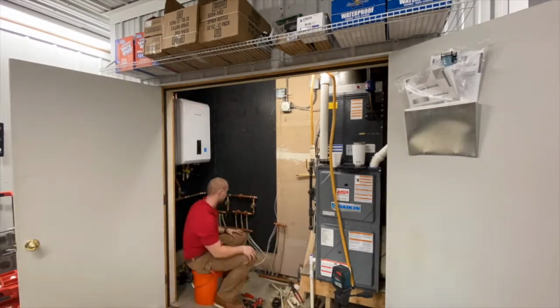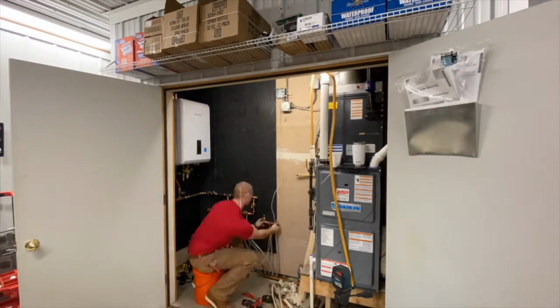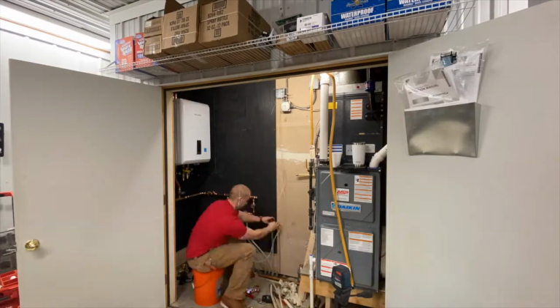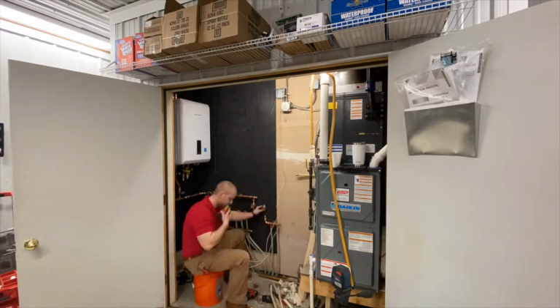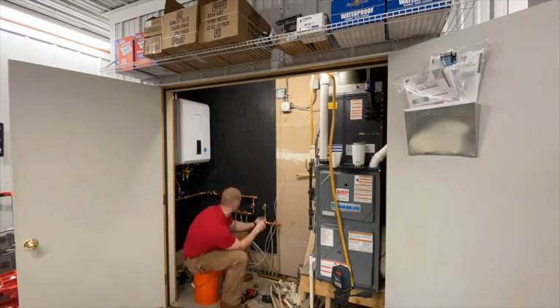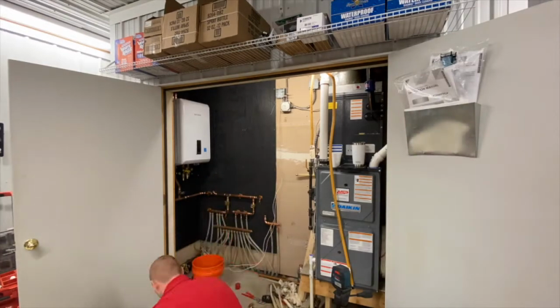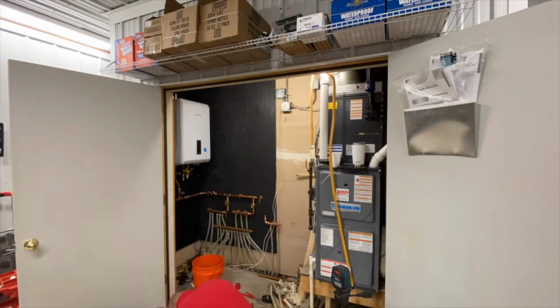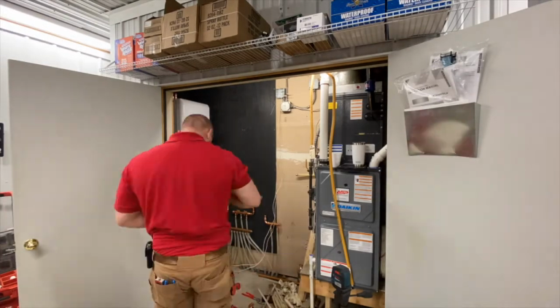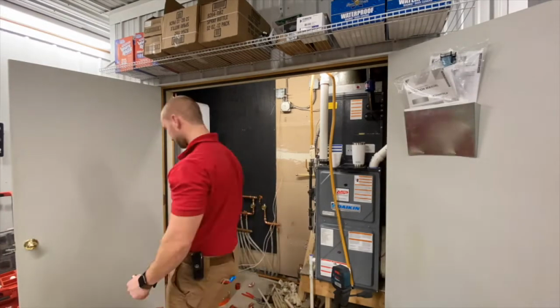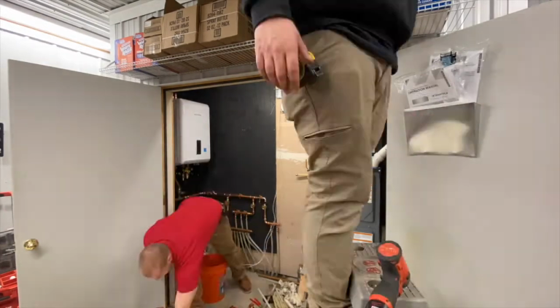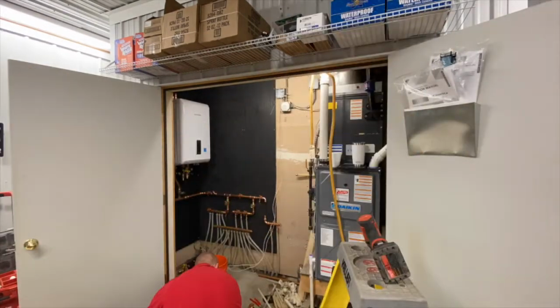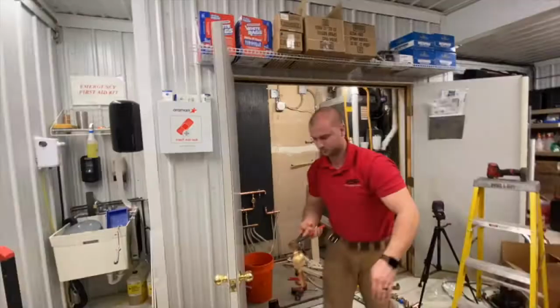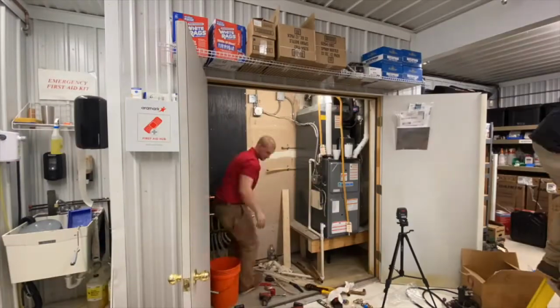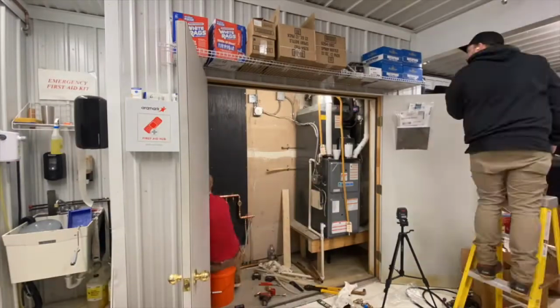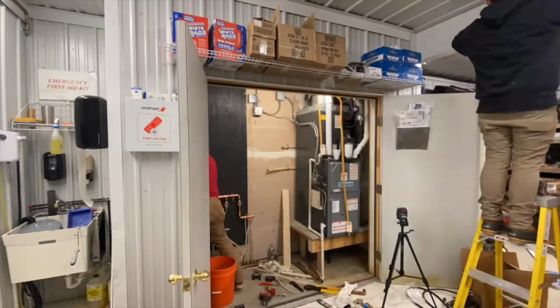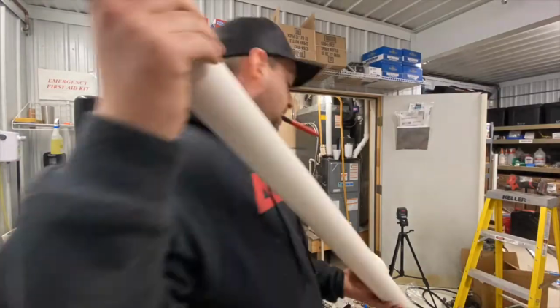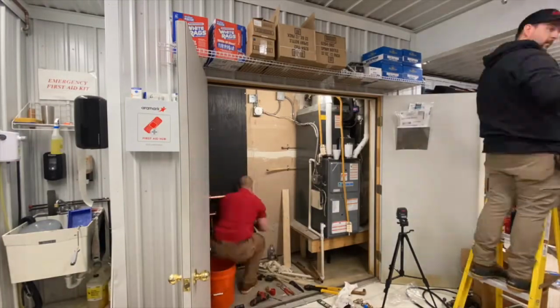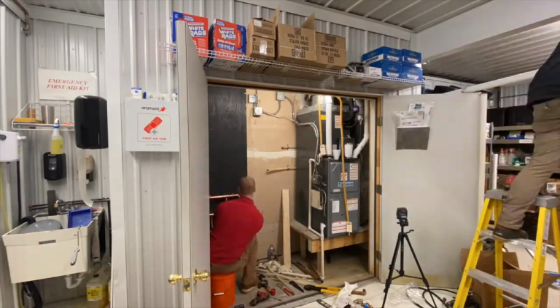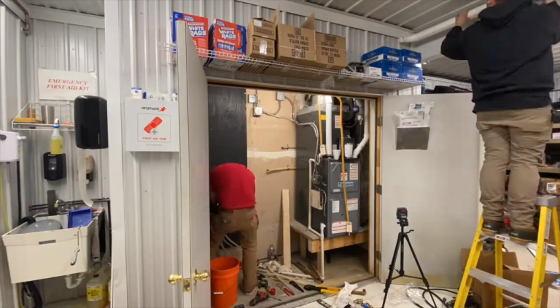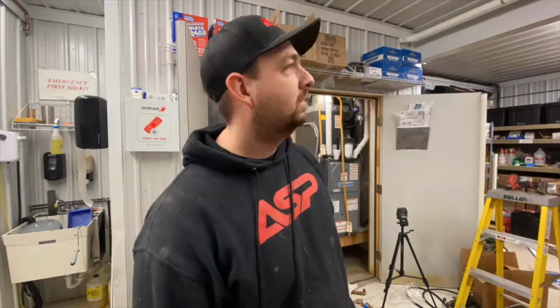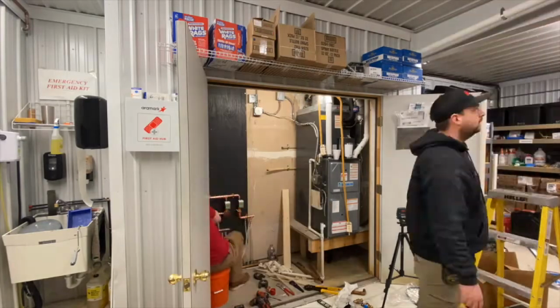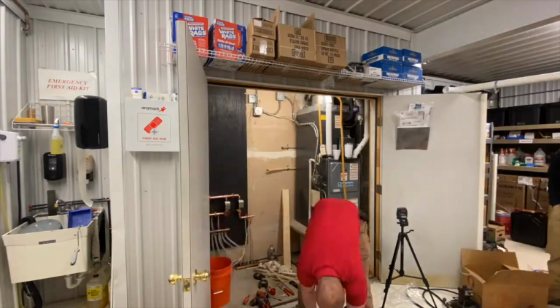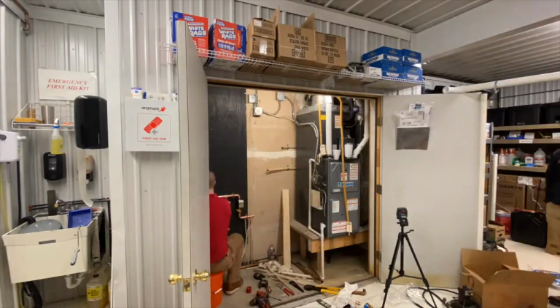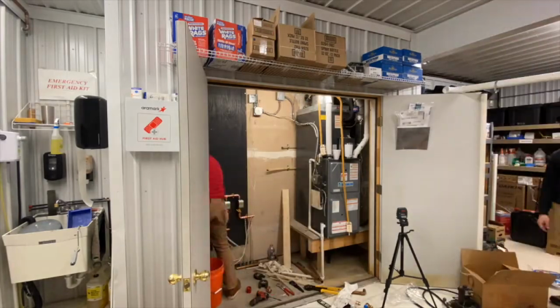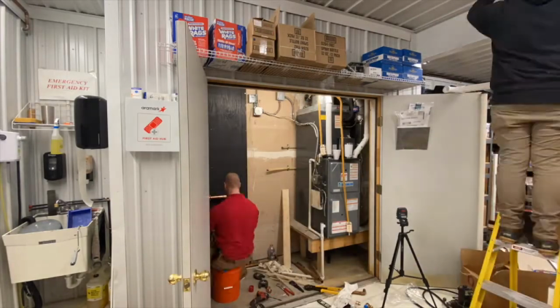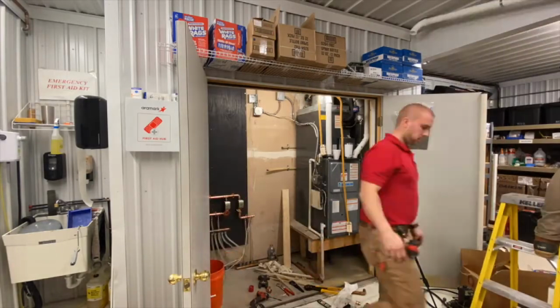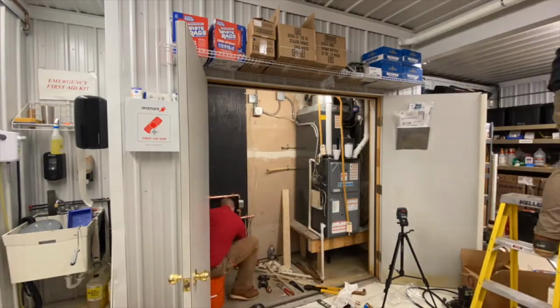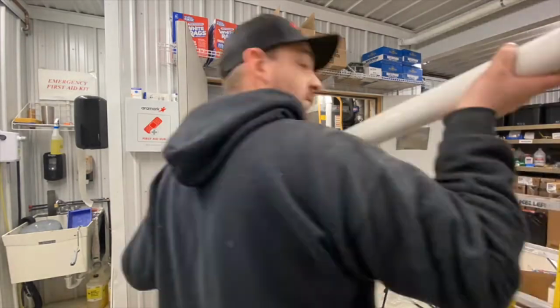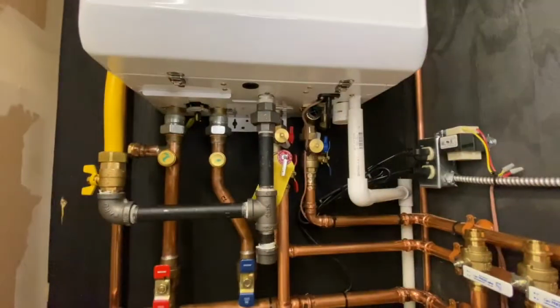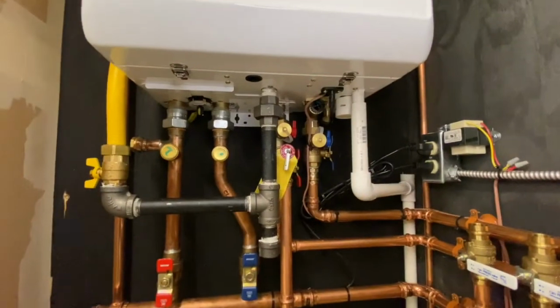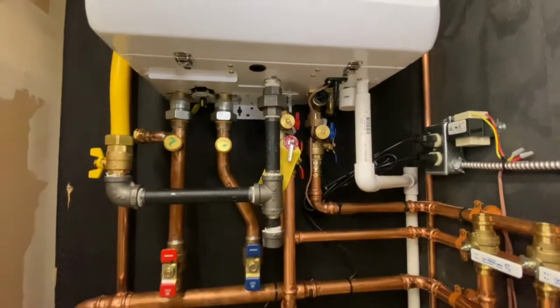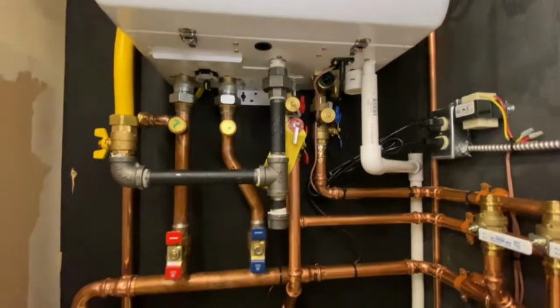That's definitely a big benefit so you don't have to take off more work. This boiler should take anywhere from 10 to 12 hours. This one's going to take a little bit longer because we're taking out a water heater and a boiler.